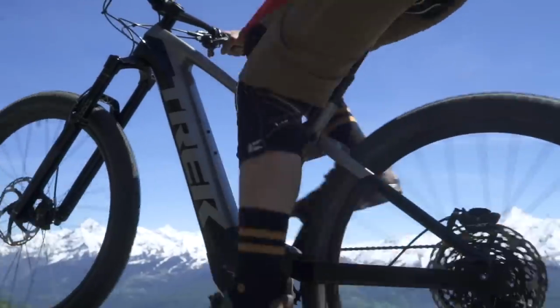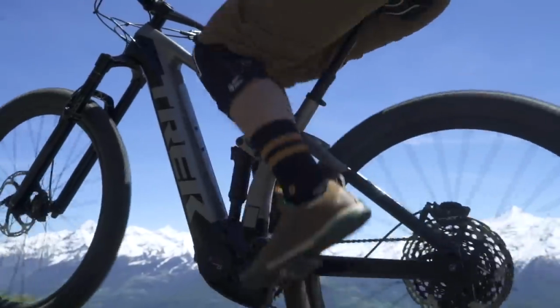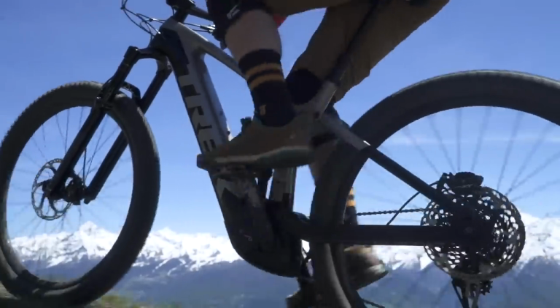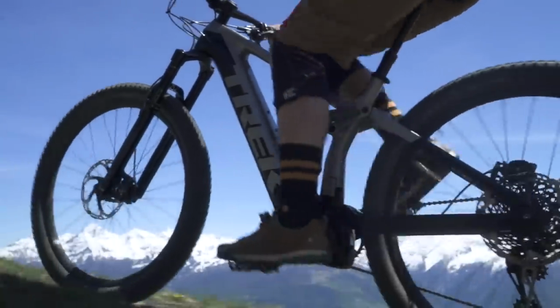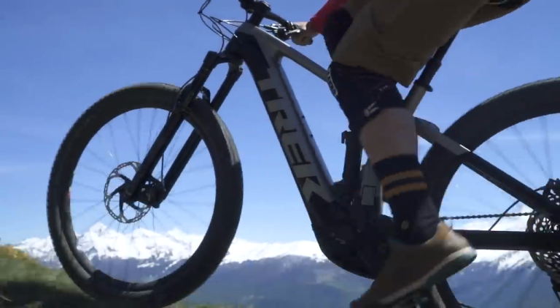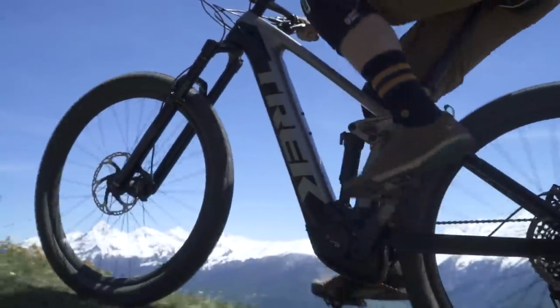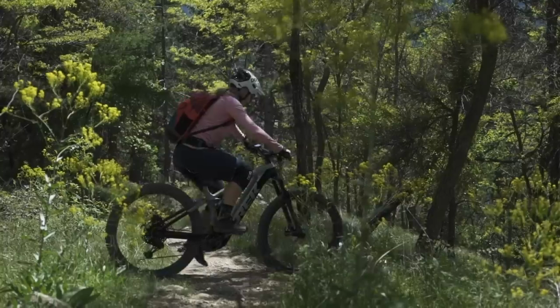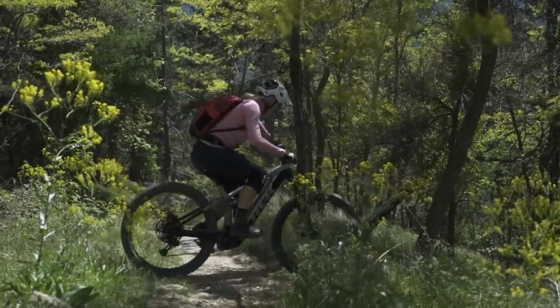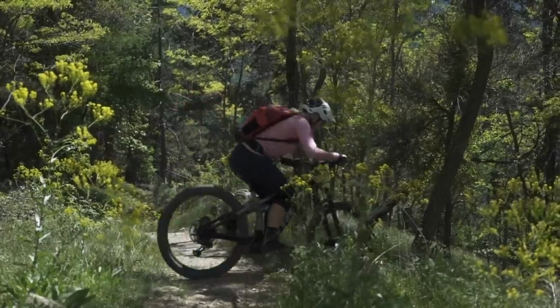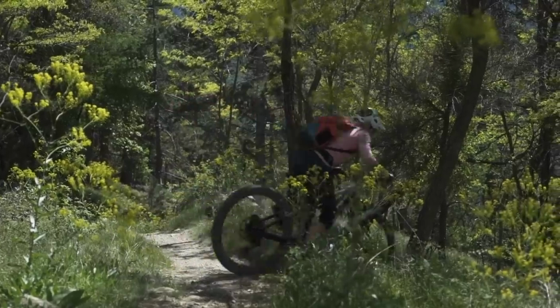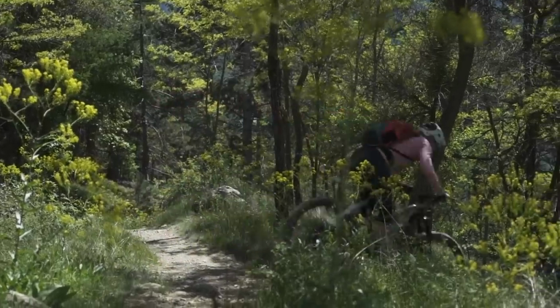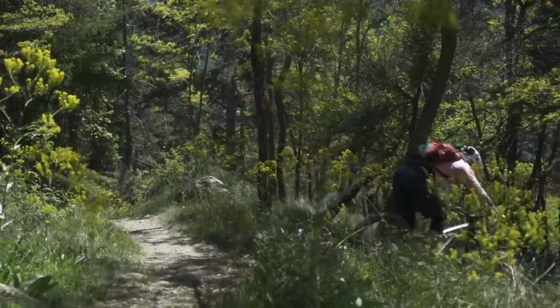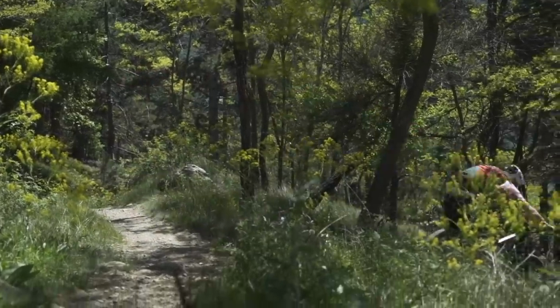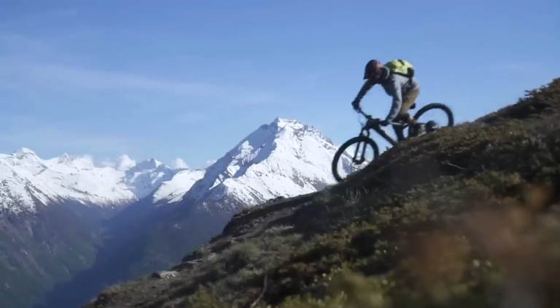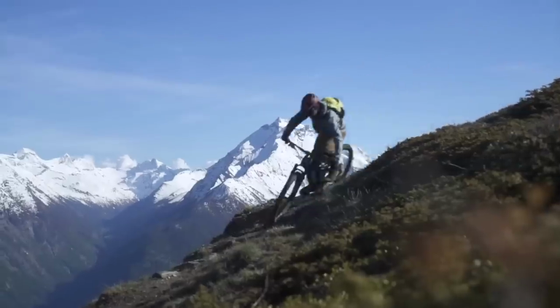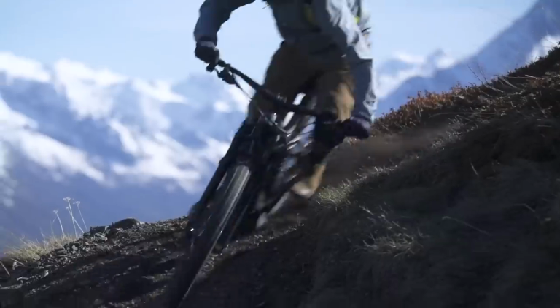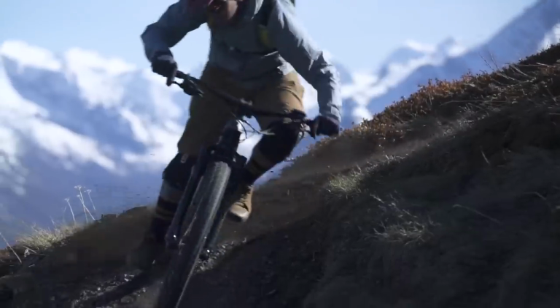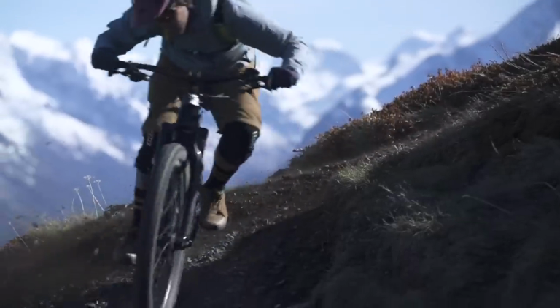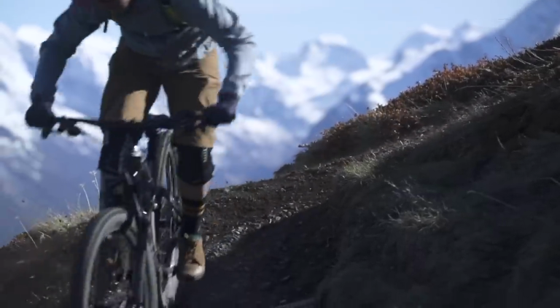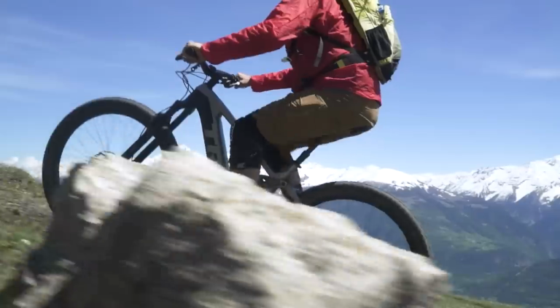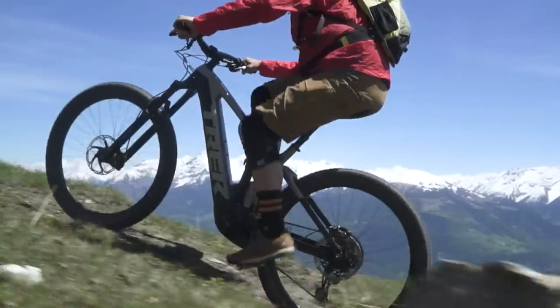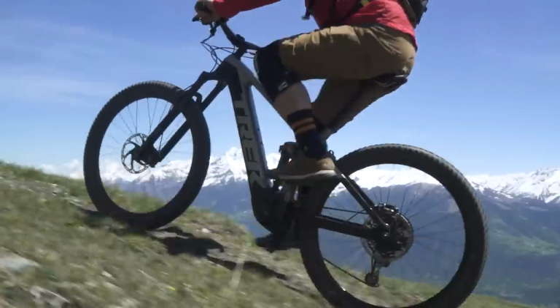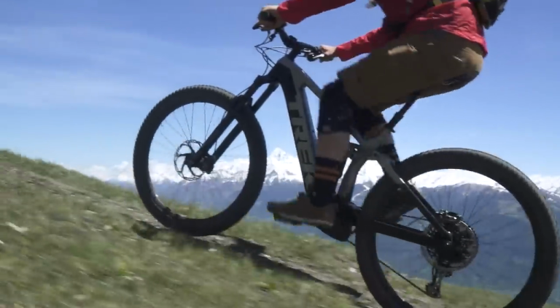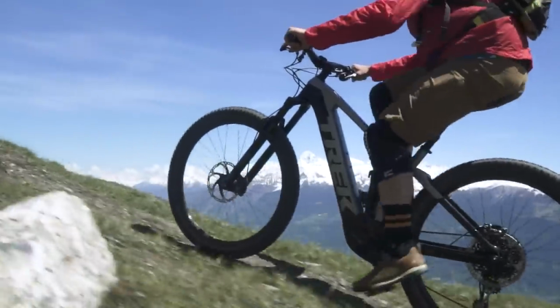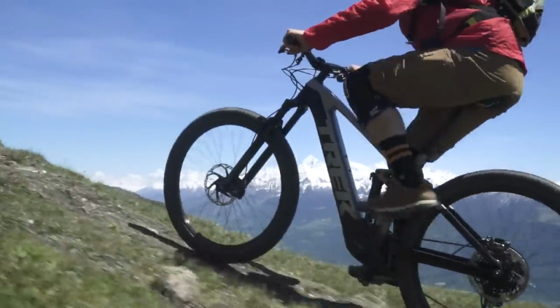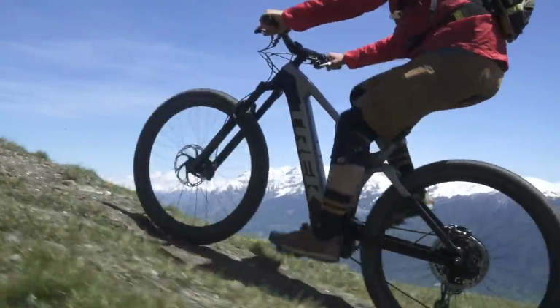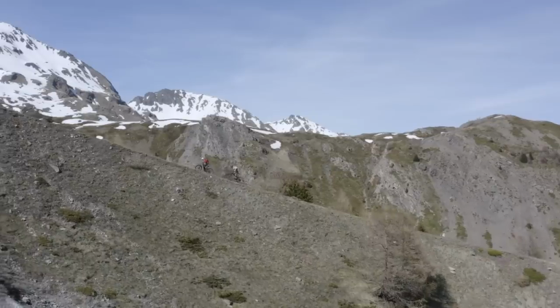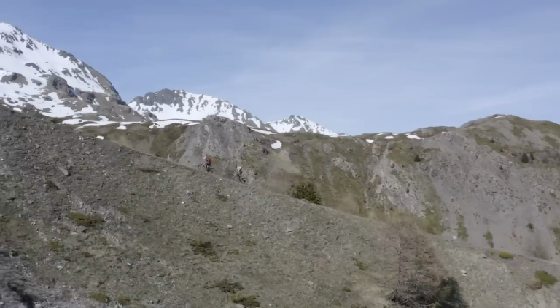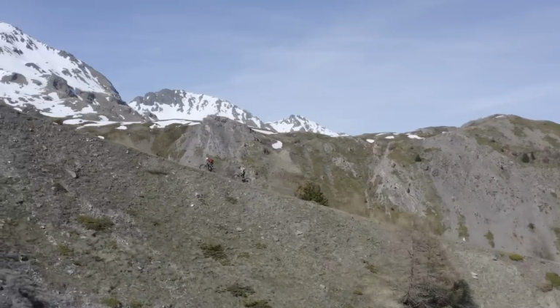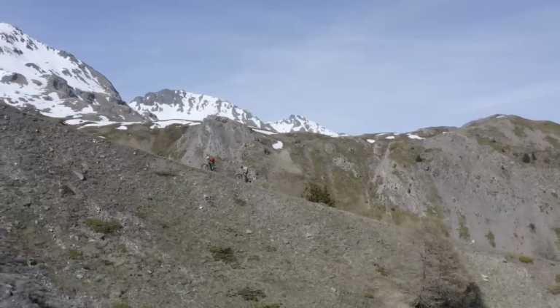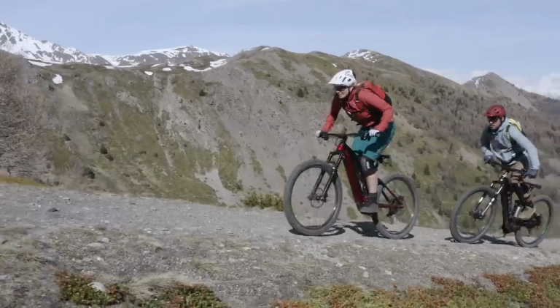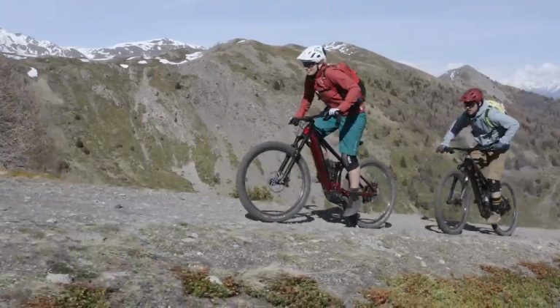With Bosch's latest drive system, a rowdy long travel frame and parts made to shred, Rail is perfect for any mountain biker who wants more stoke on more trails.